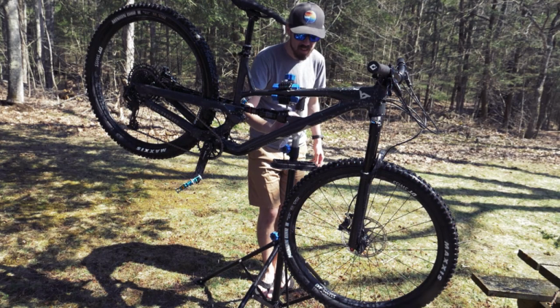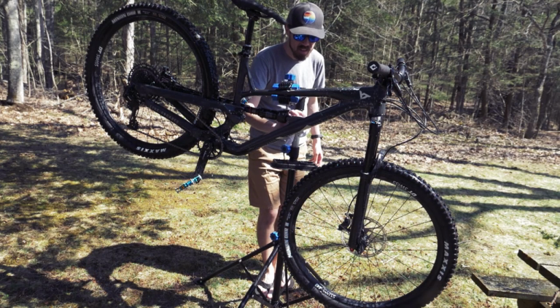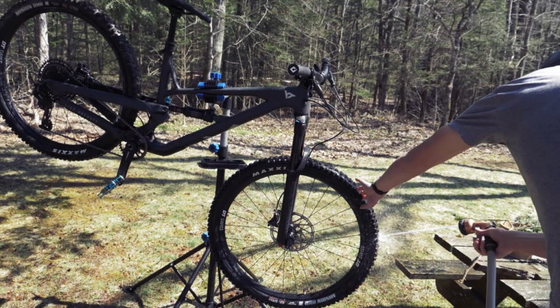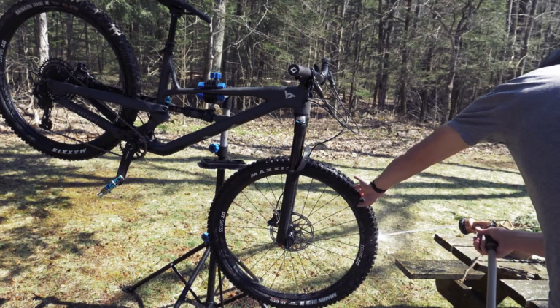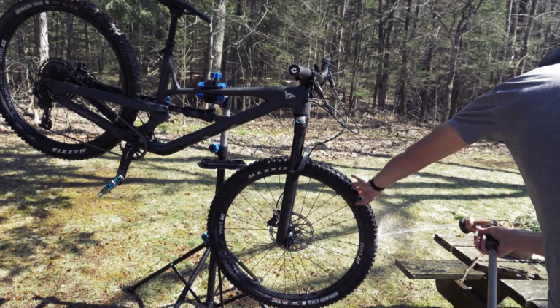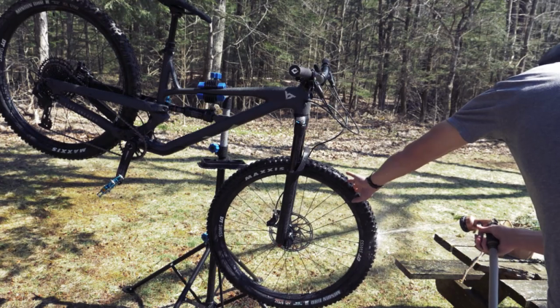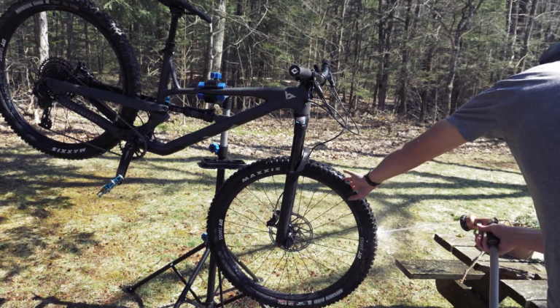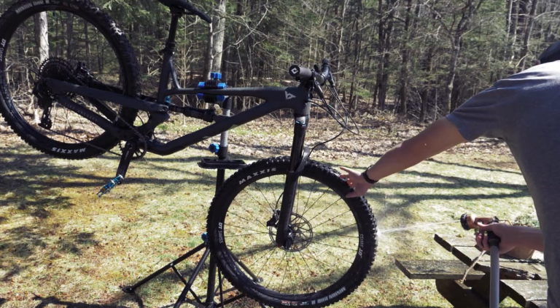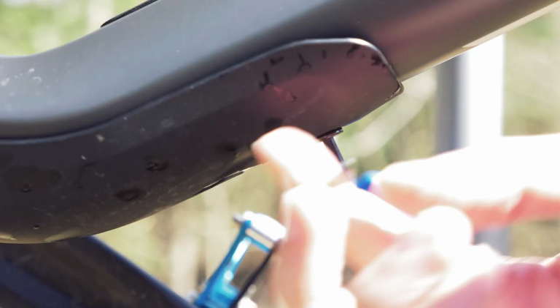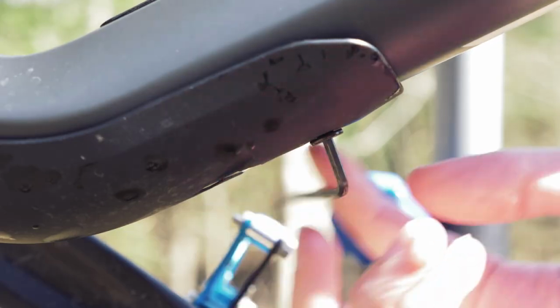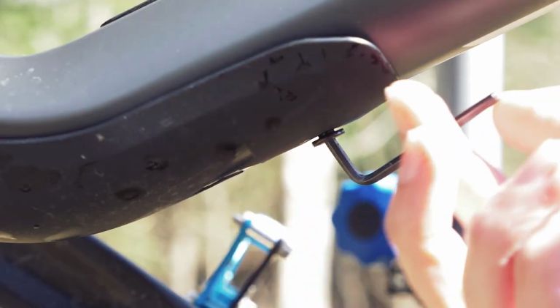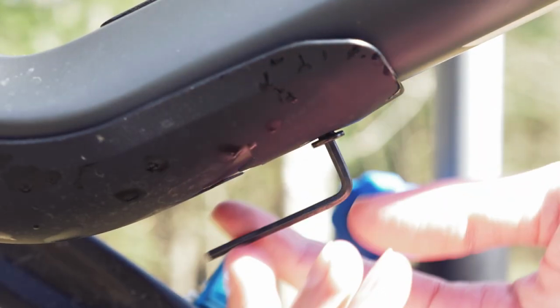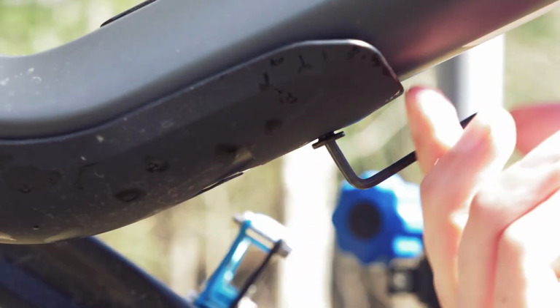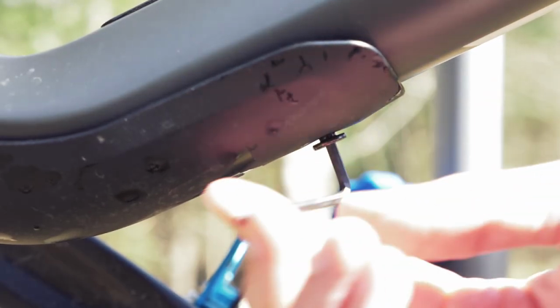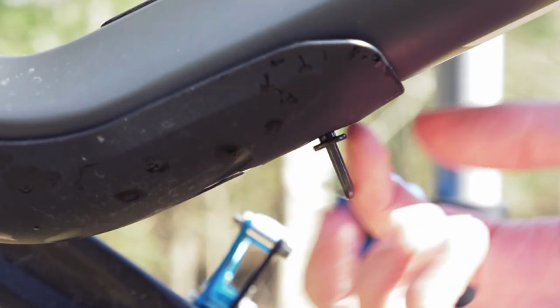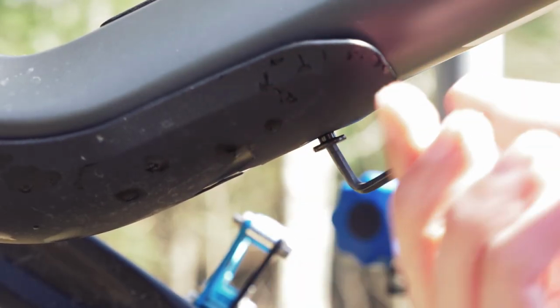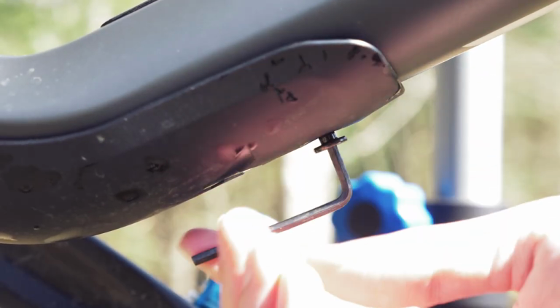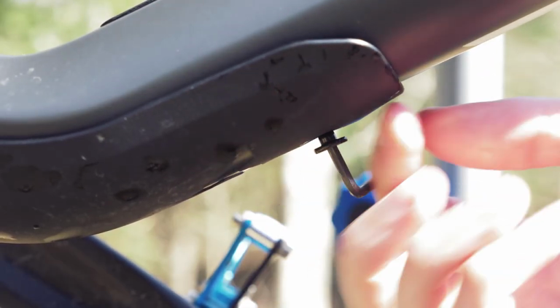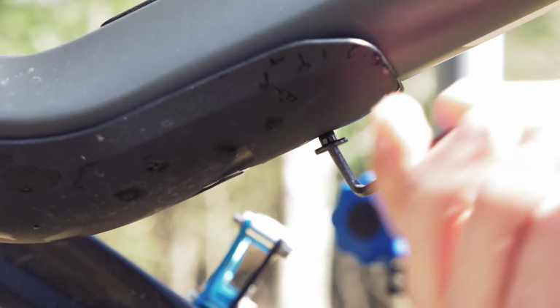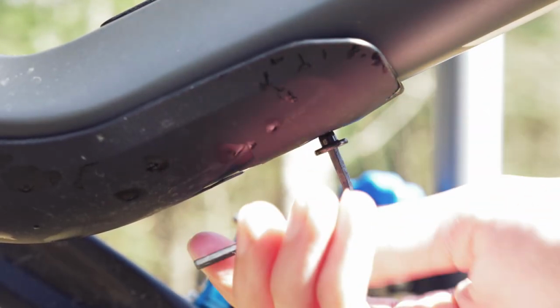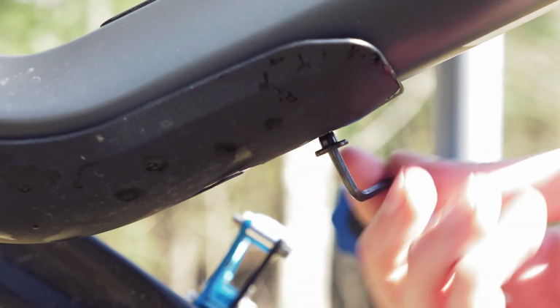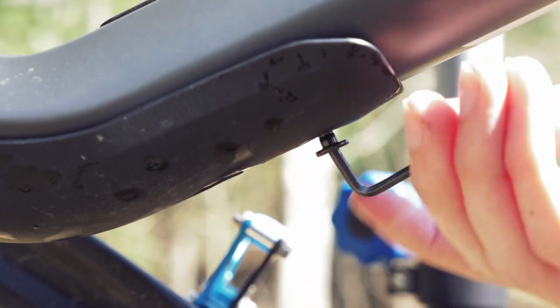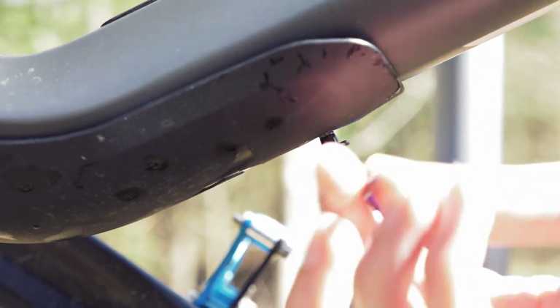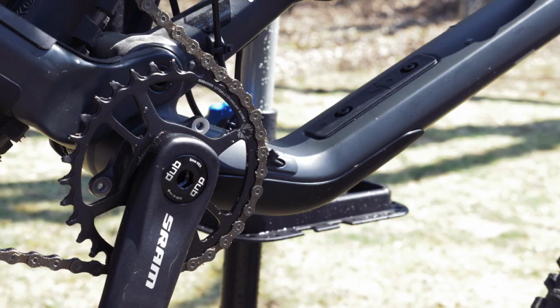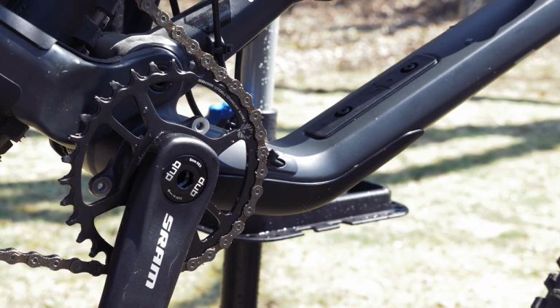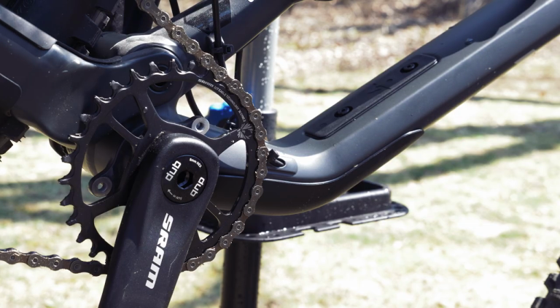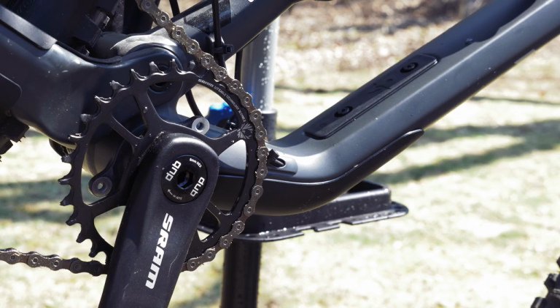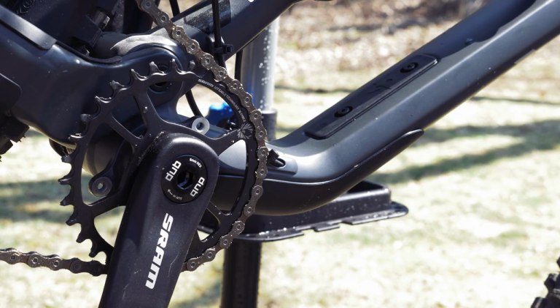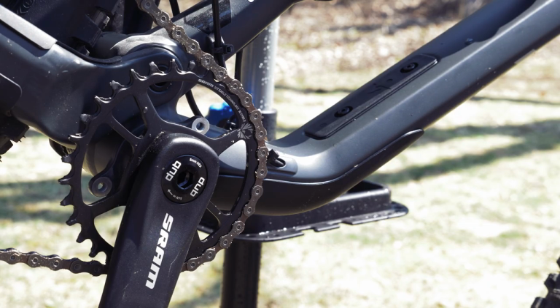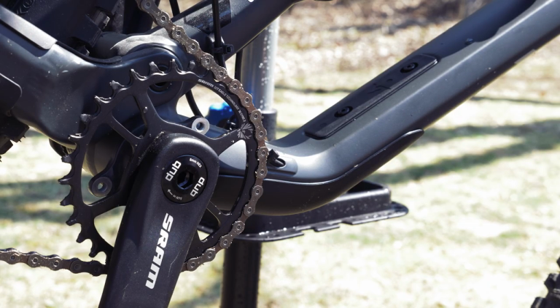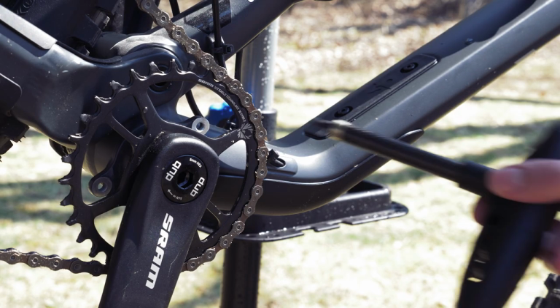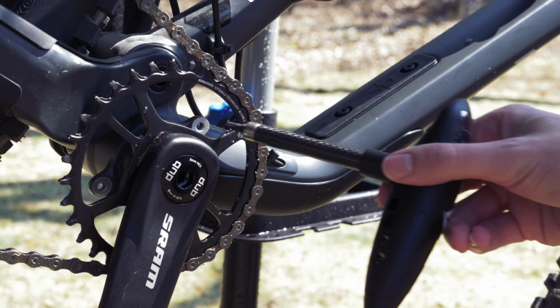On the Jeffsy specifically, I'd also recommend removing this plastic frame guard since small rocks and dust can get underneath it pretty easily. Now that it's relatively clean, it's time to start the install.